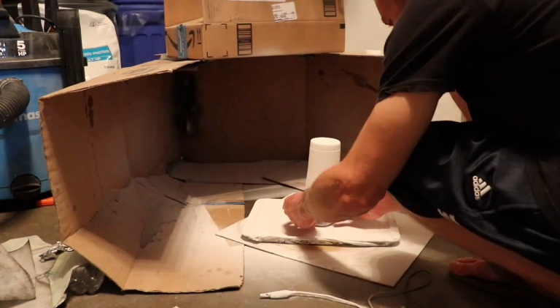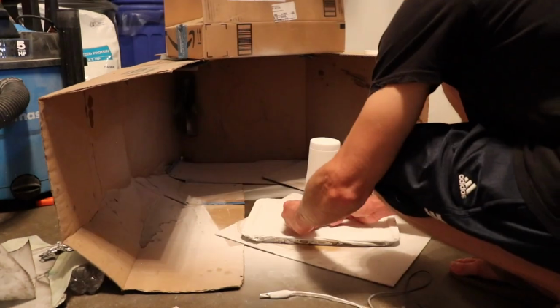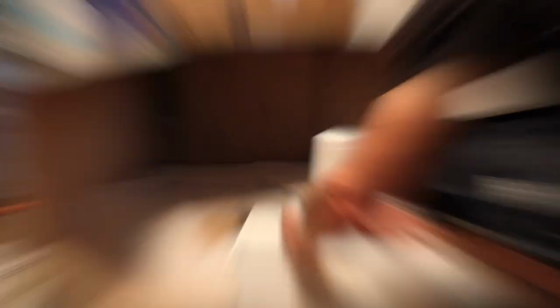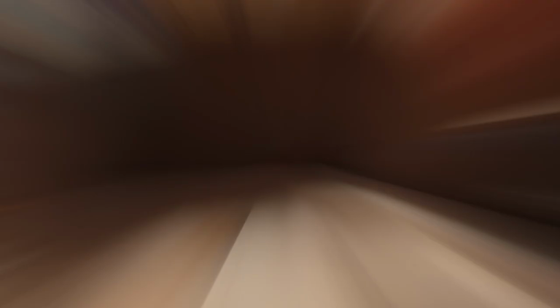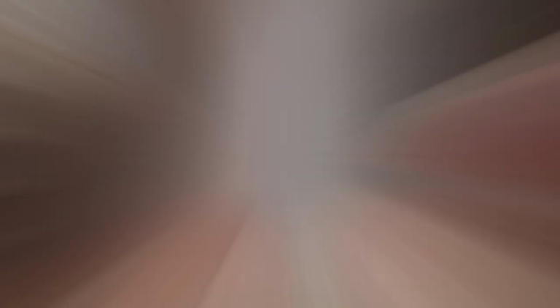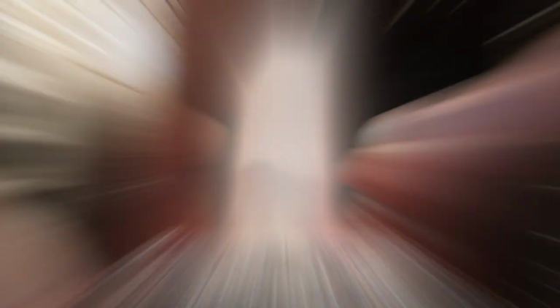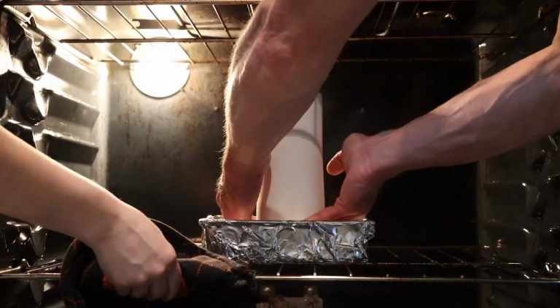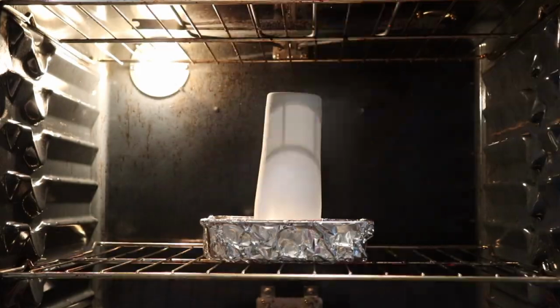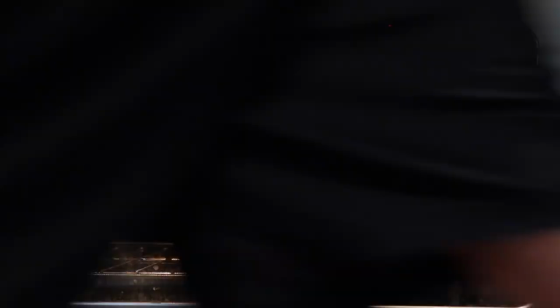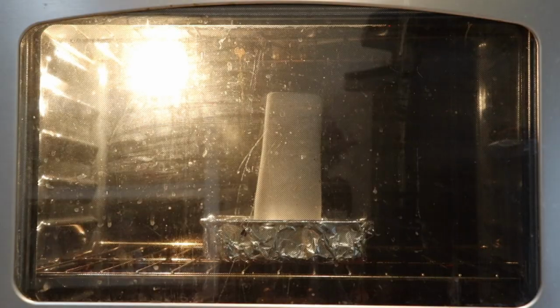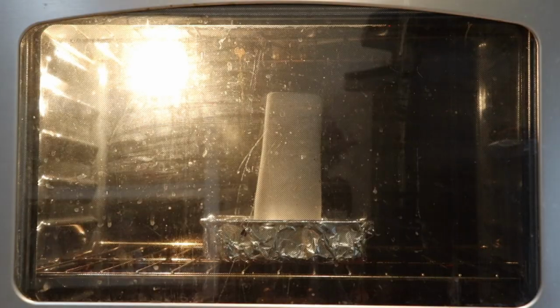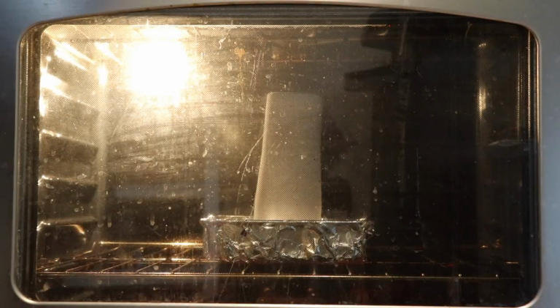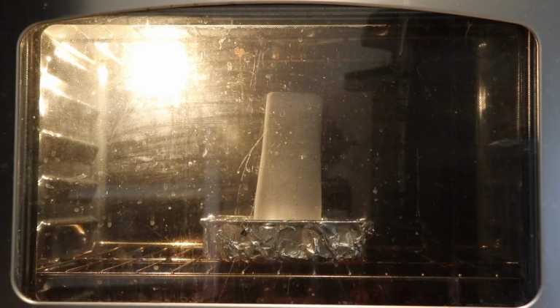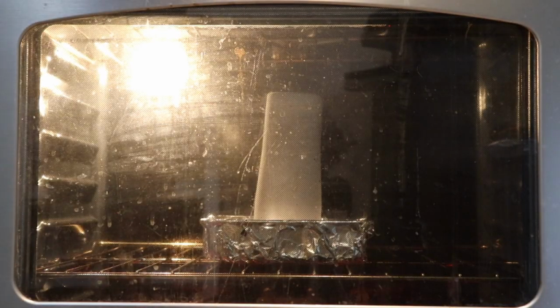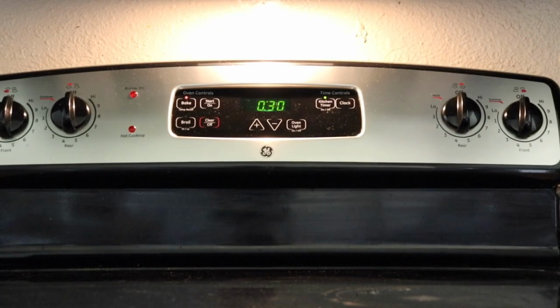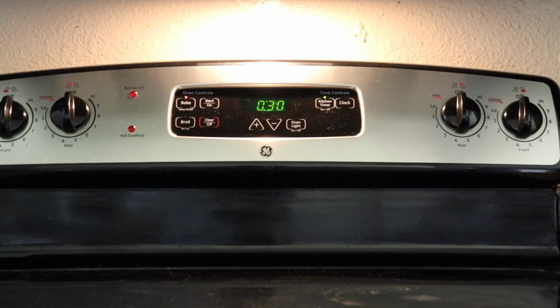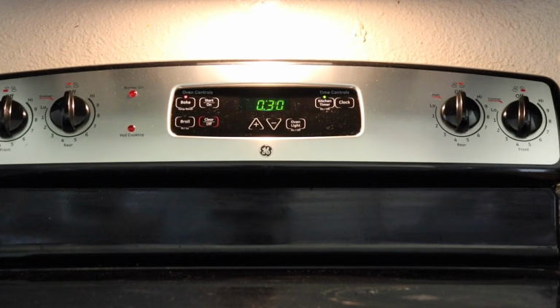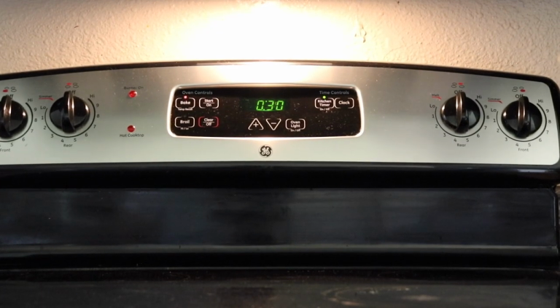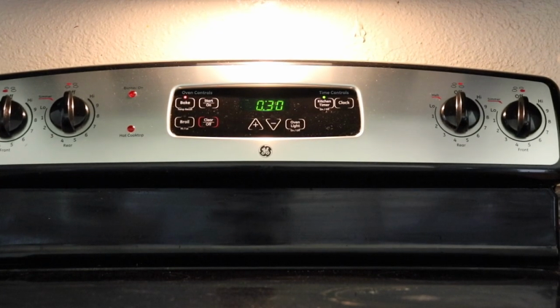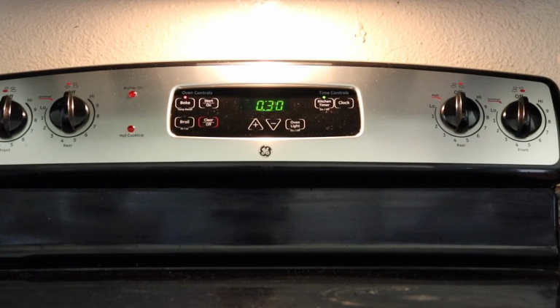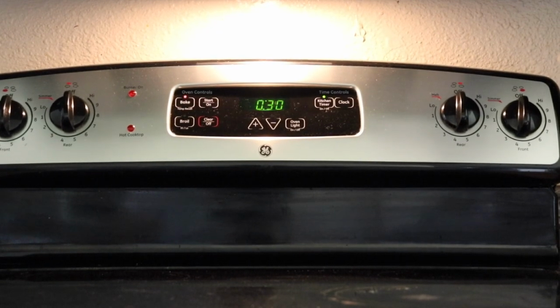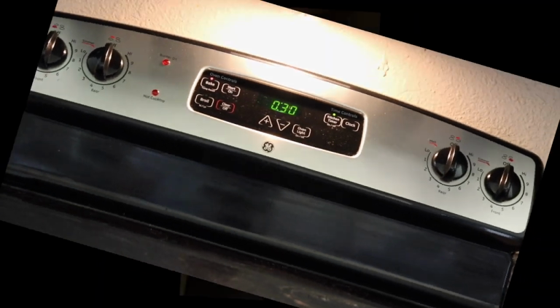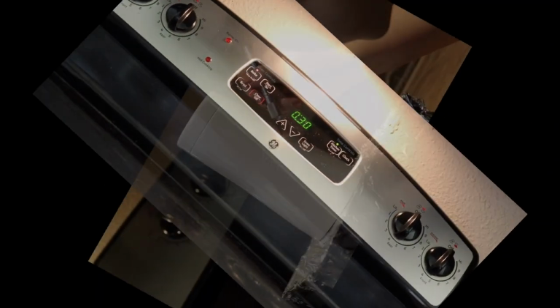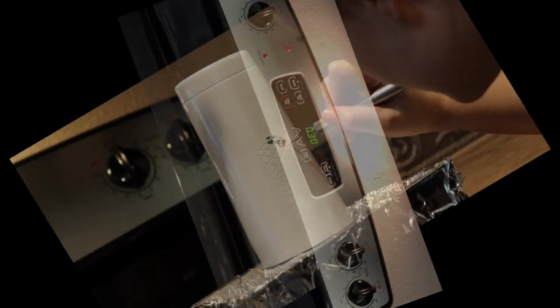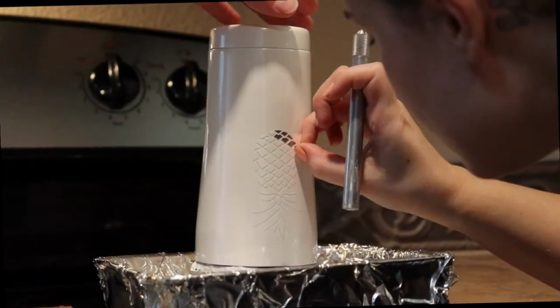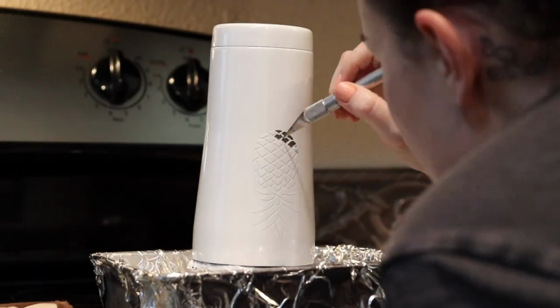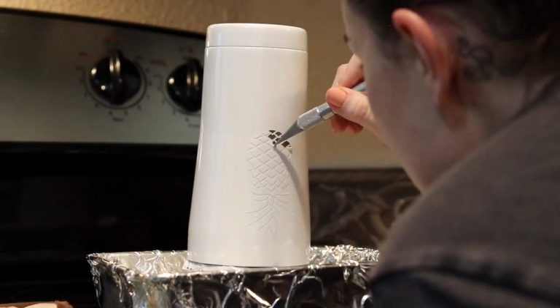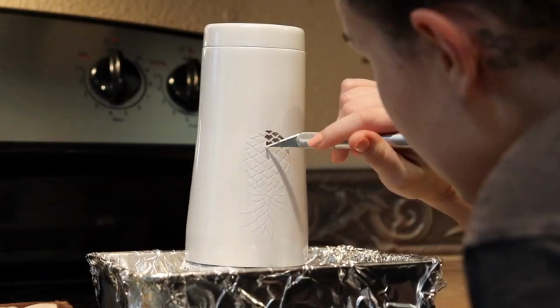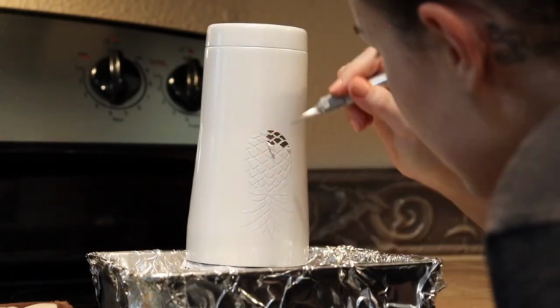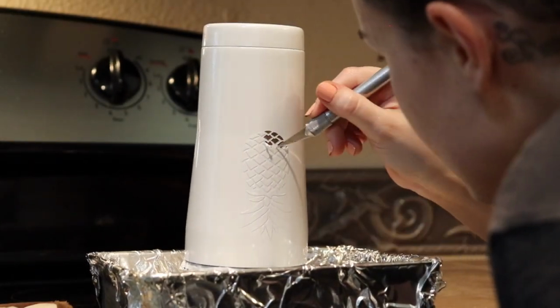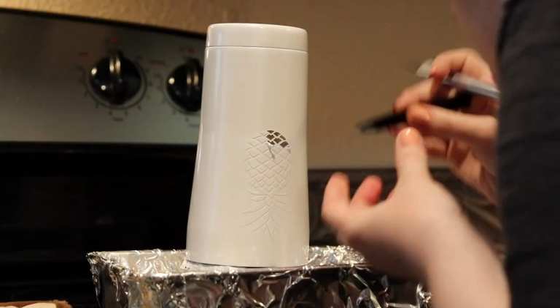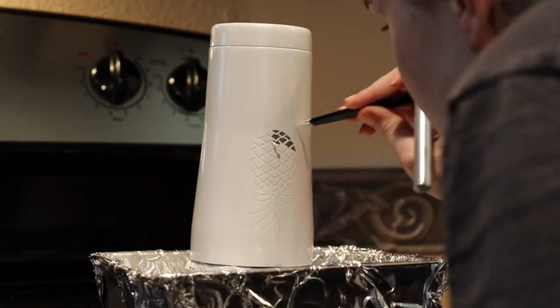Now we can place the powder coated cup in an oven preheated to 400 degrees for 30 minutes. After it's done cooking you can remove all the decals.